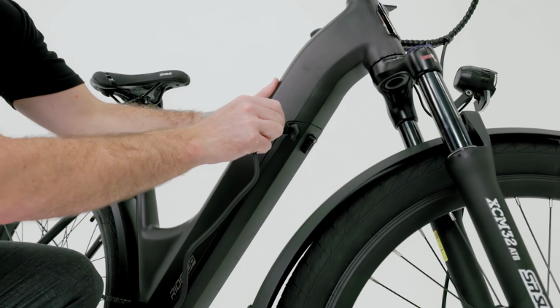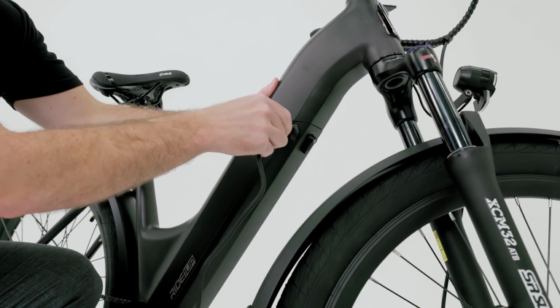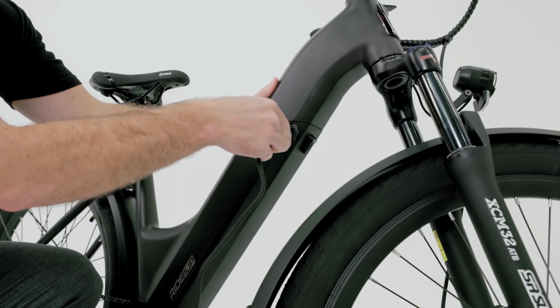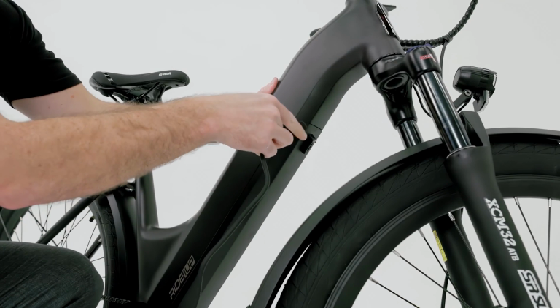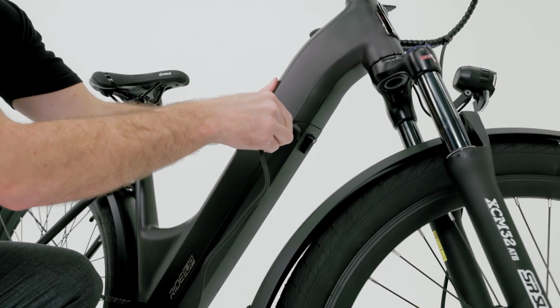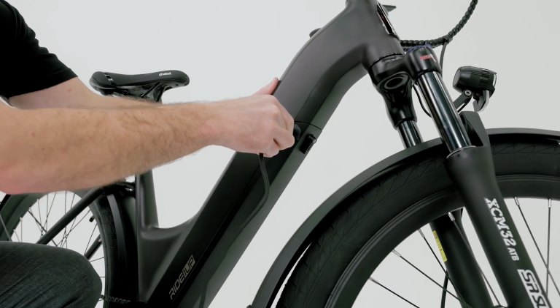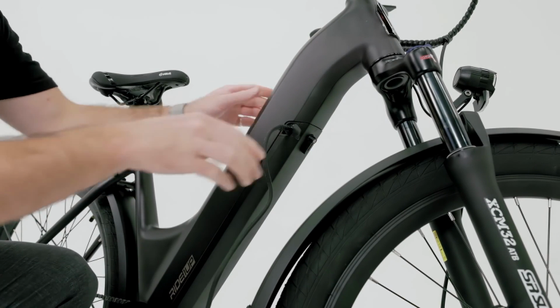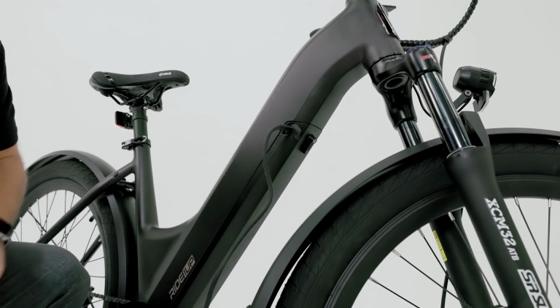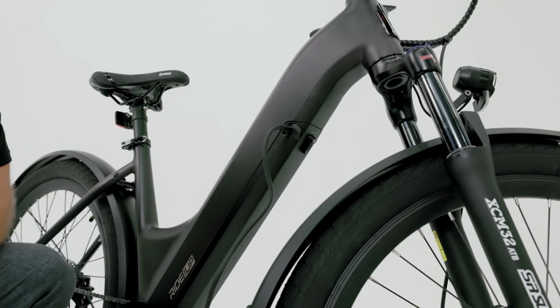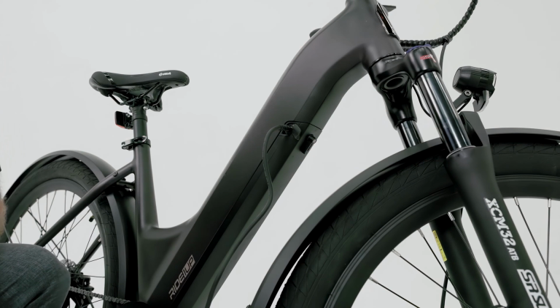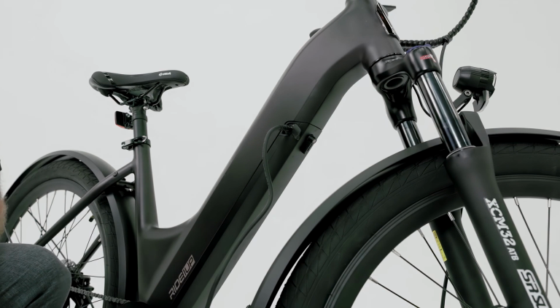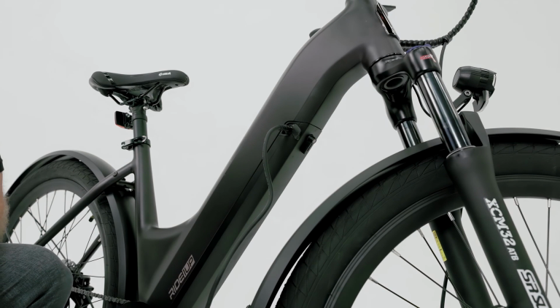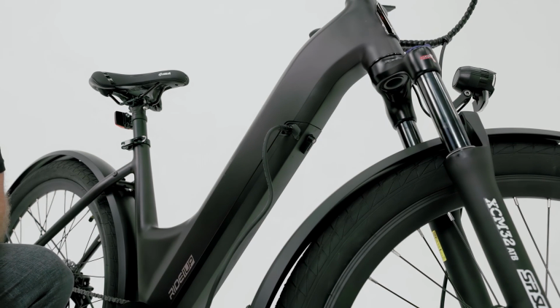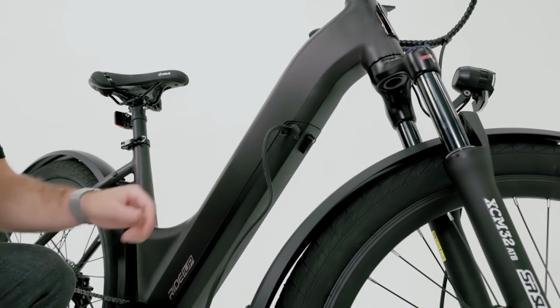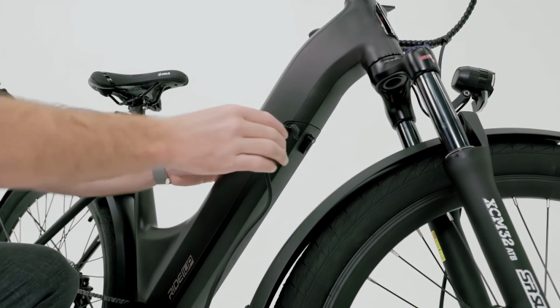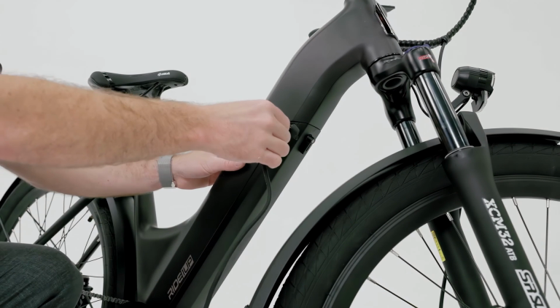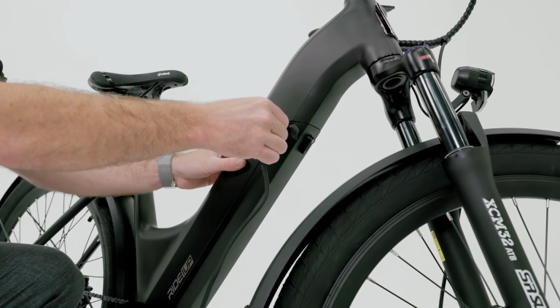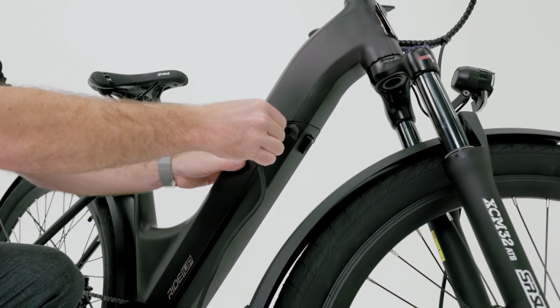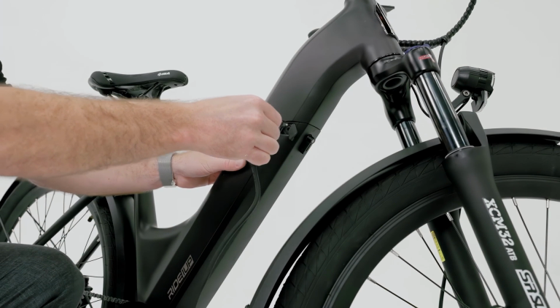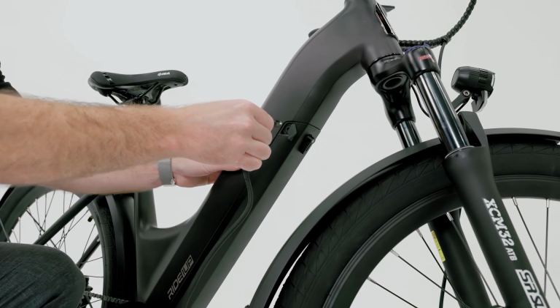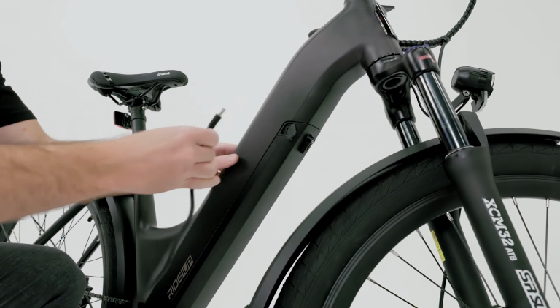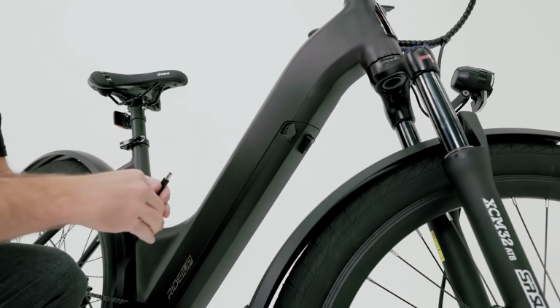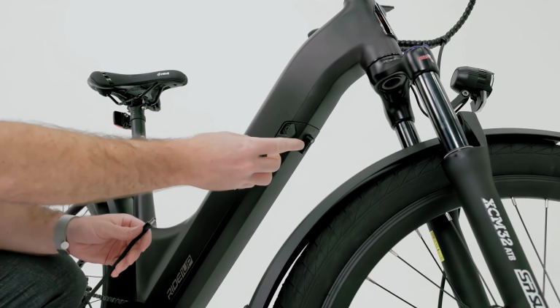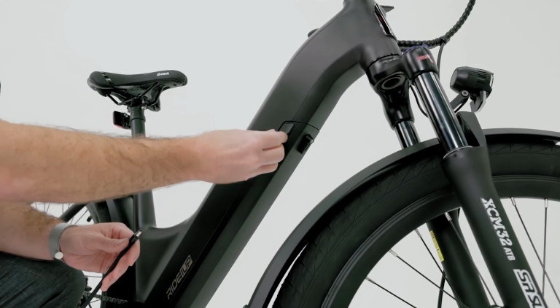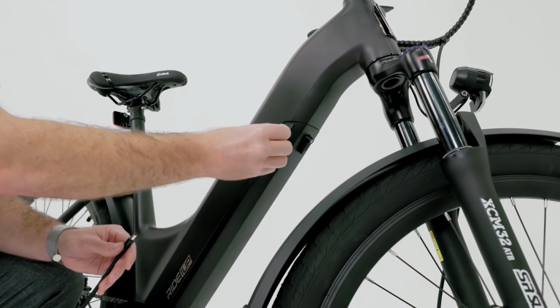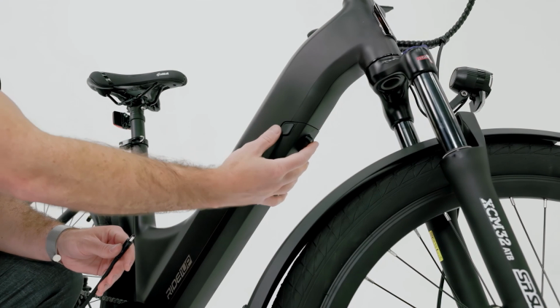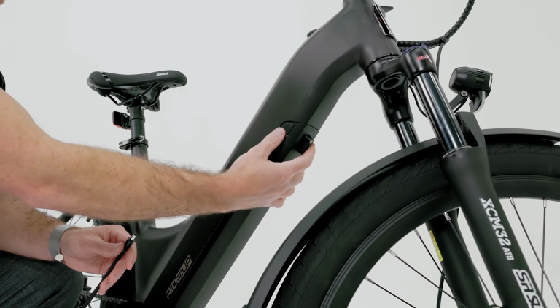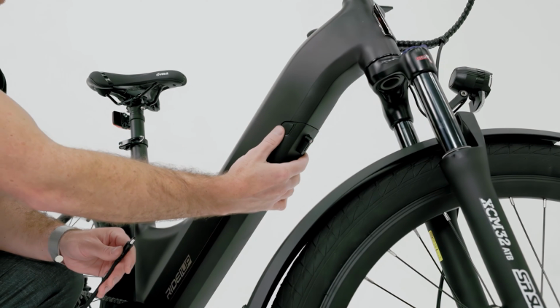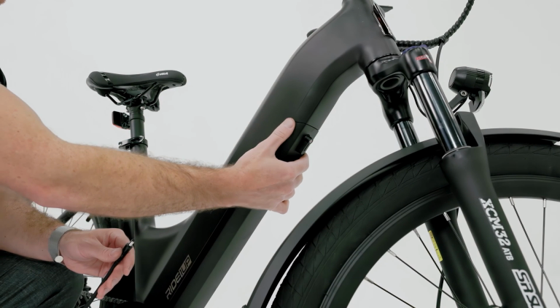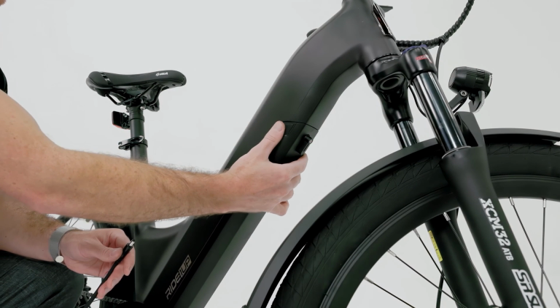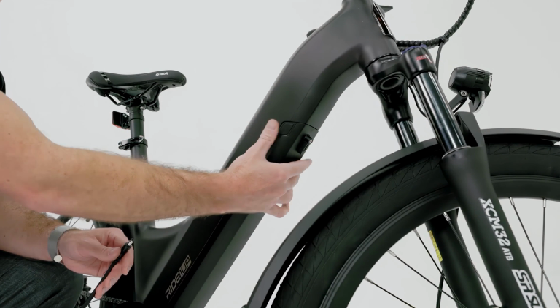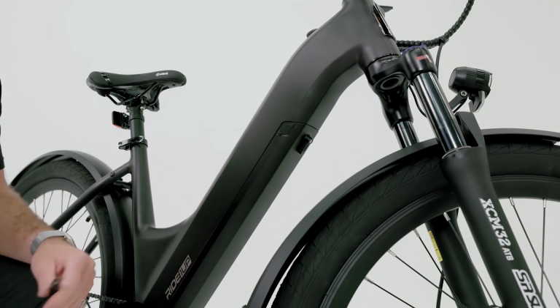To charge the battery, plug the charger into the charge port found near the top of the down tube. Ensure that the charge port cover is closed while riding and free of moisture or debris before and after charging.